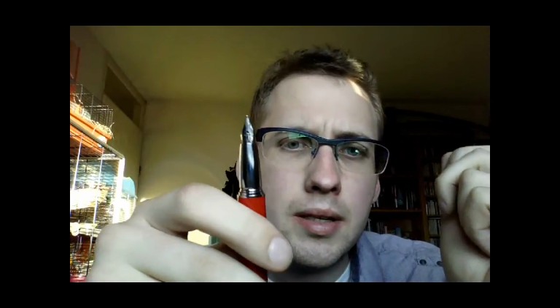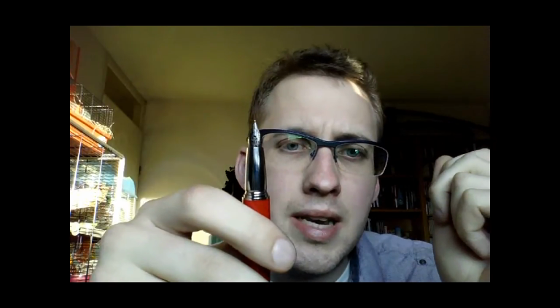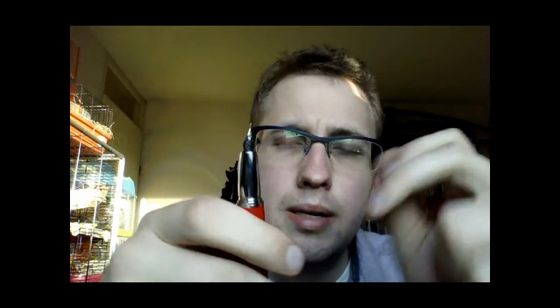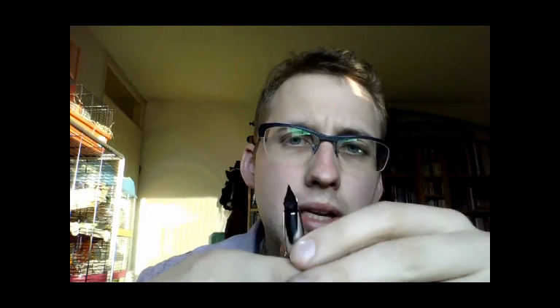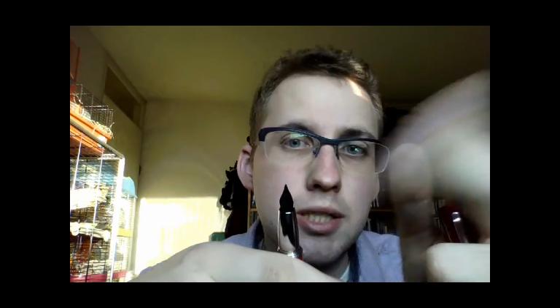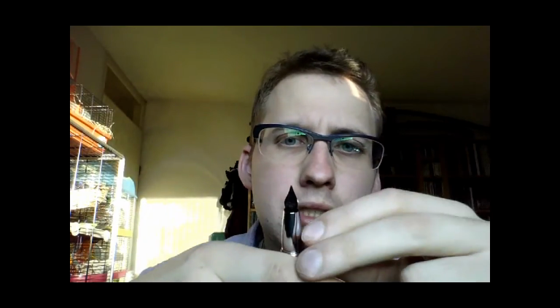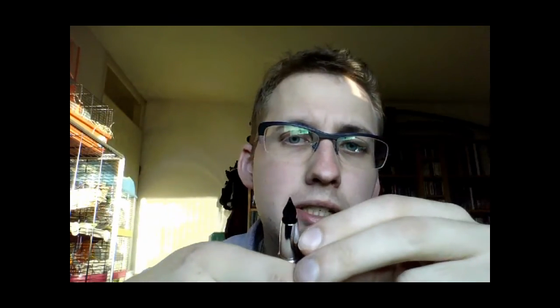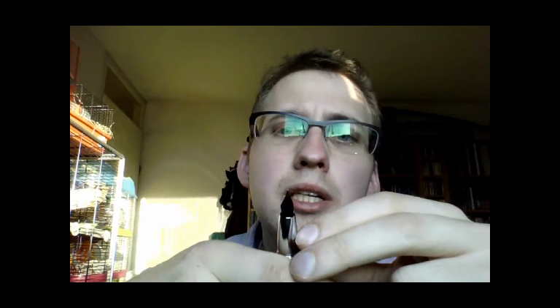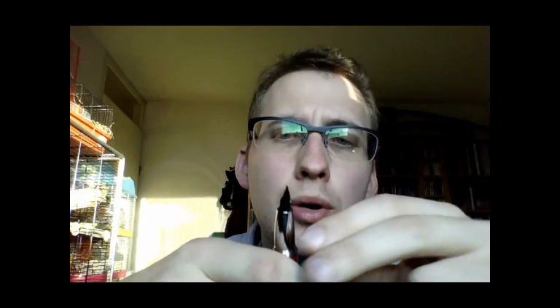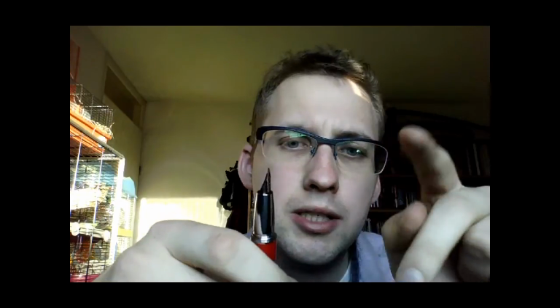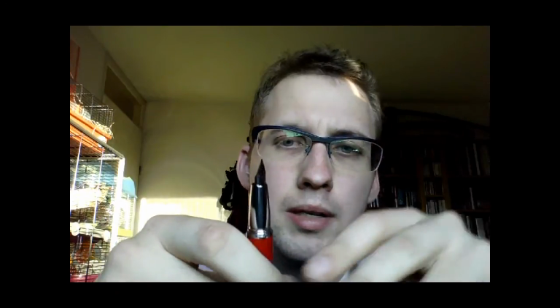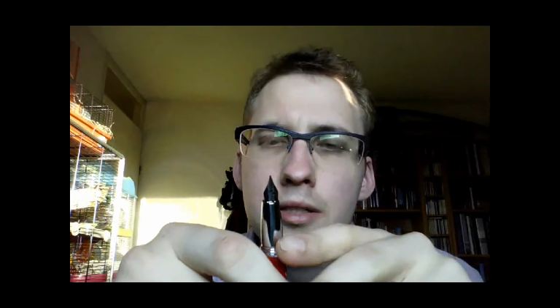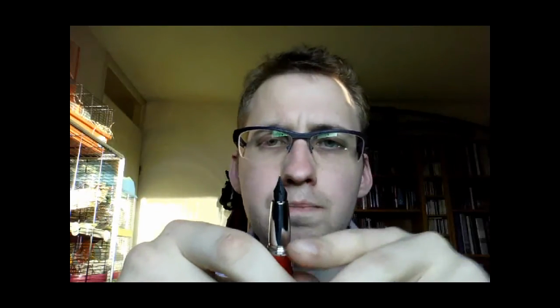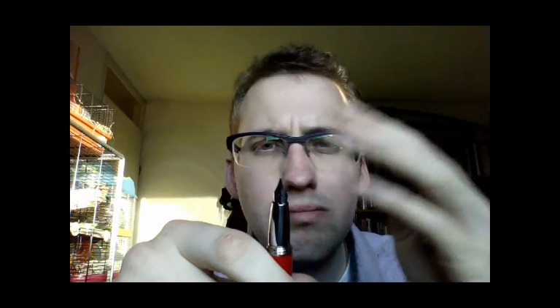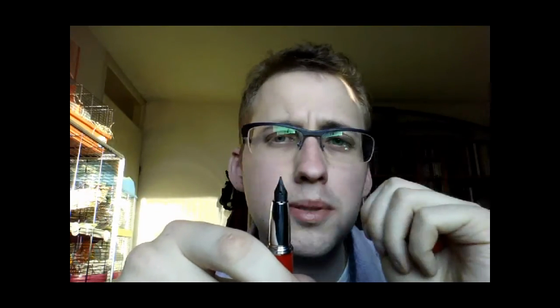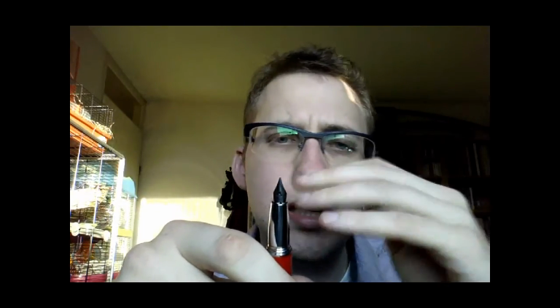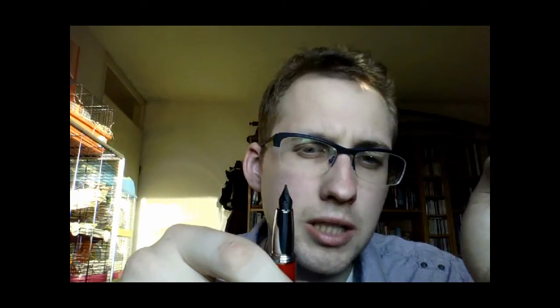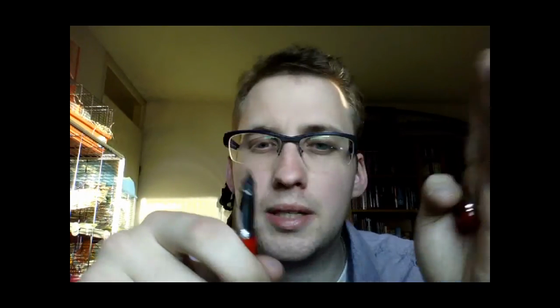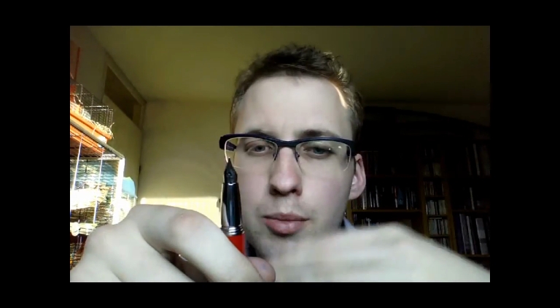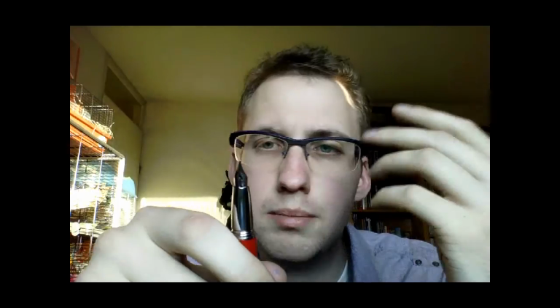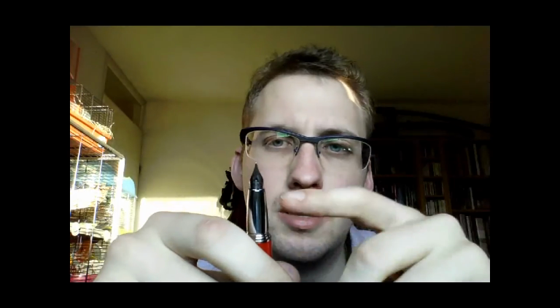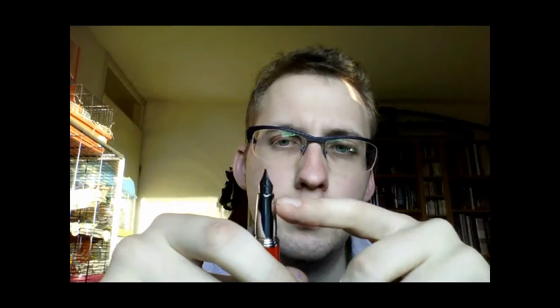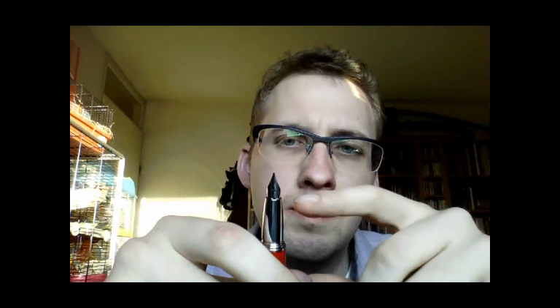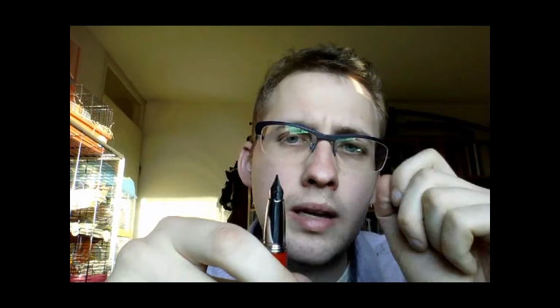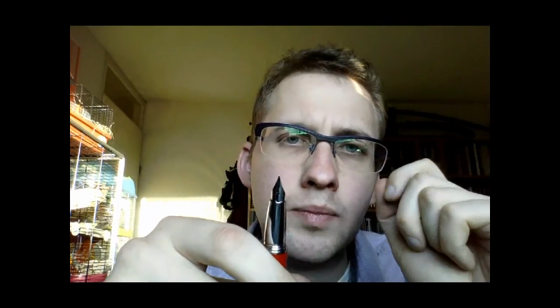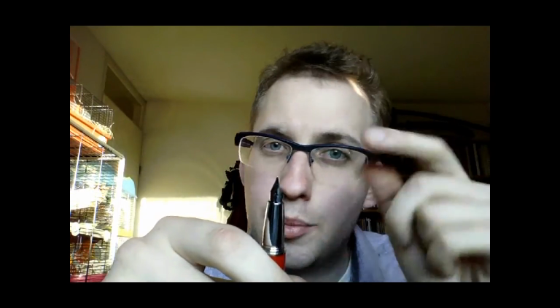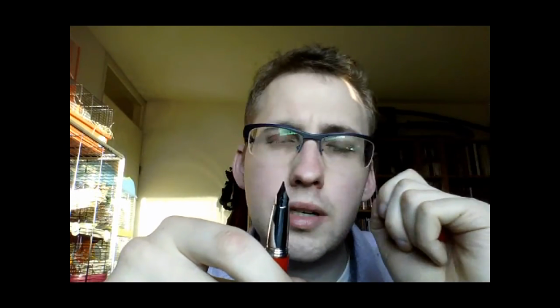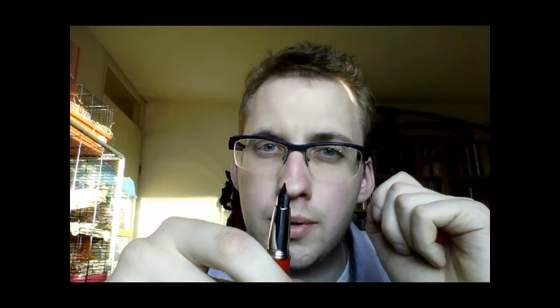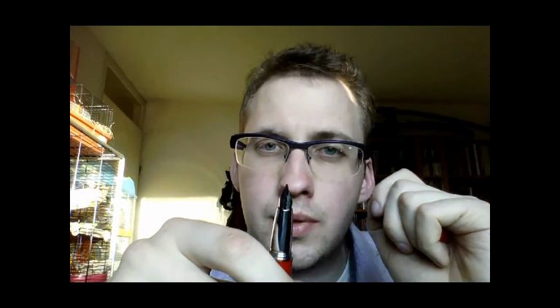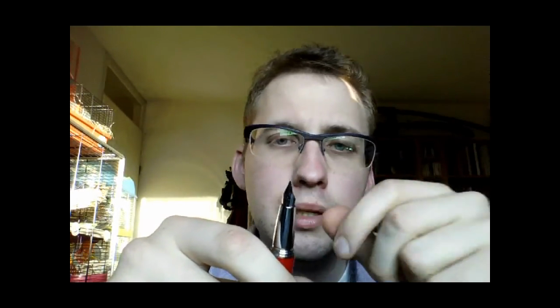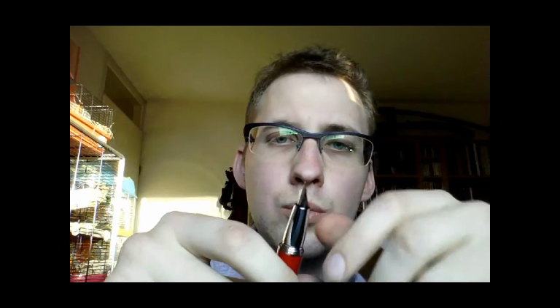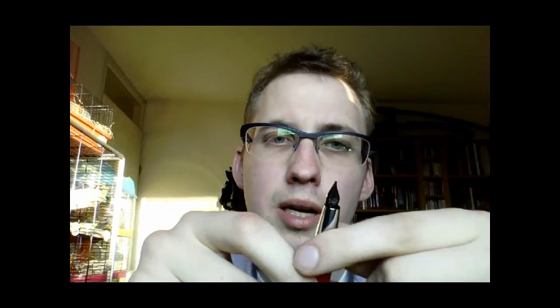The nib is stainless steel — it says iridium point and has some minor details on it. It's not particularly large, not particularly small; it's a medium-sized nib I would say, and surprisingly smooth. I'll demonstrate that in the writing sample.